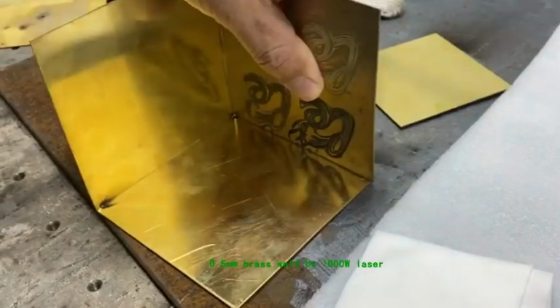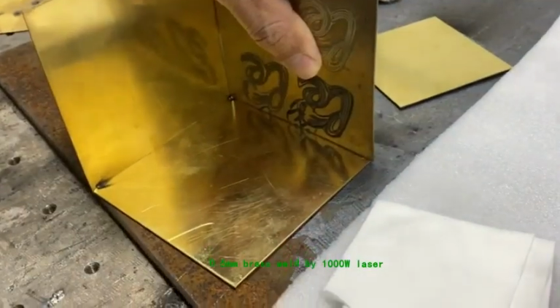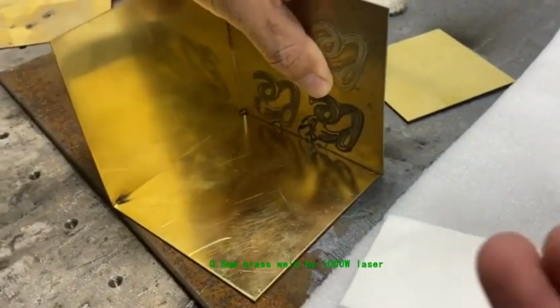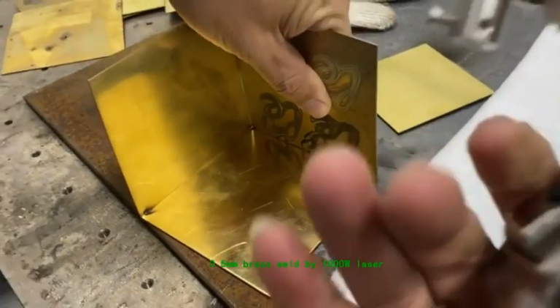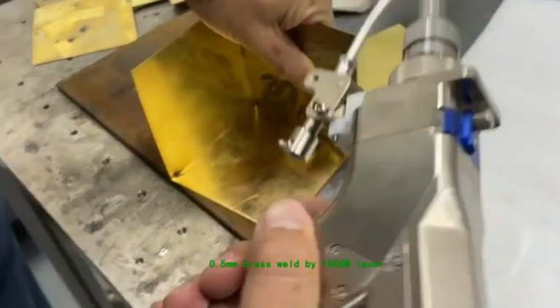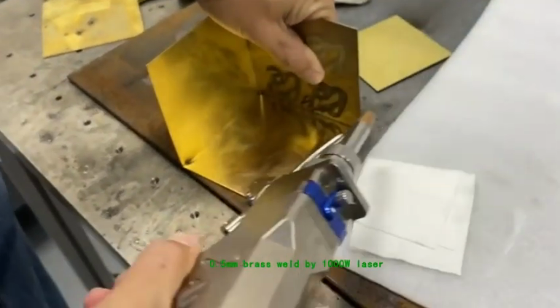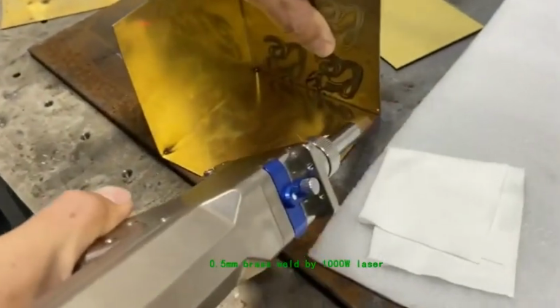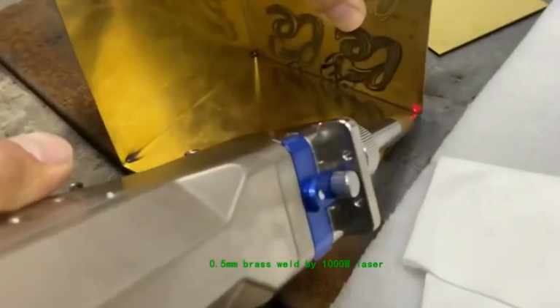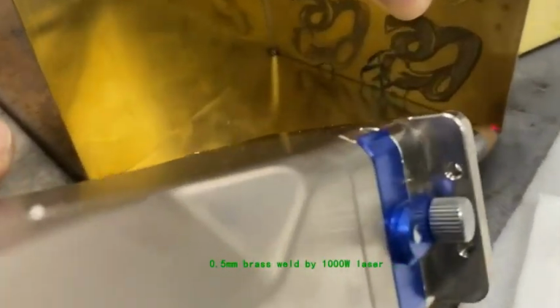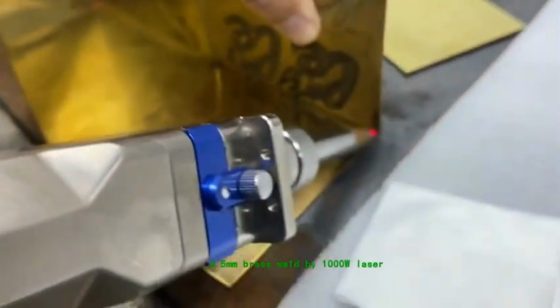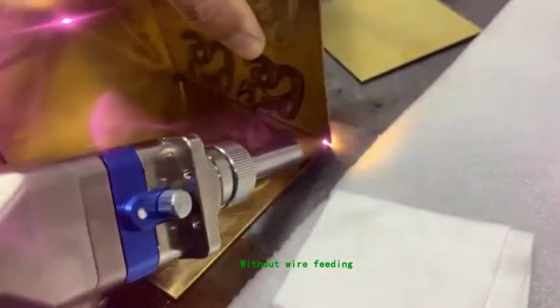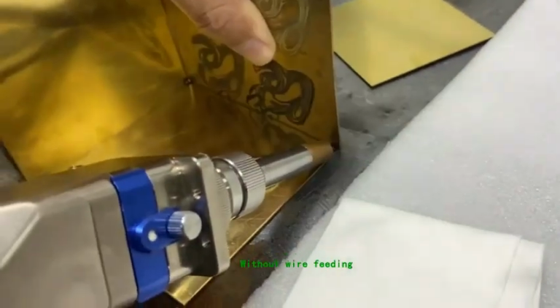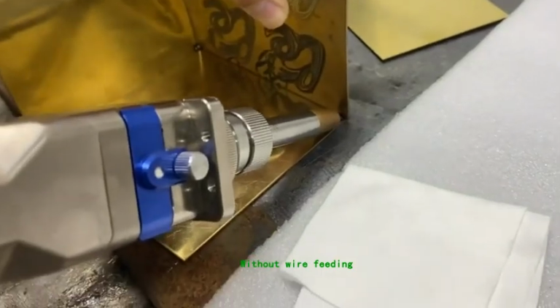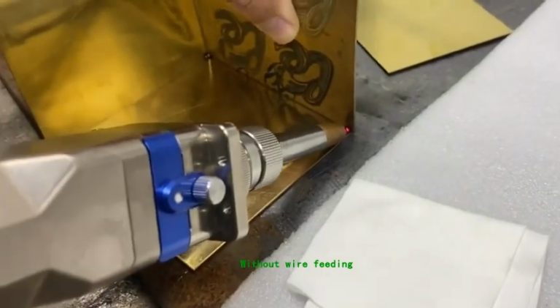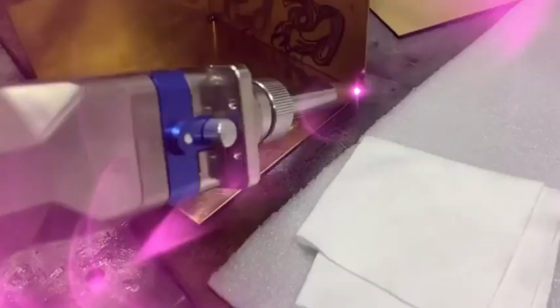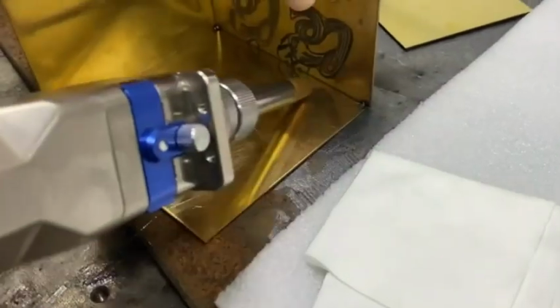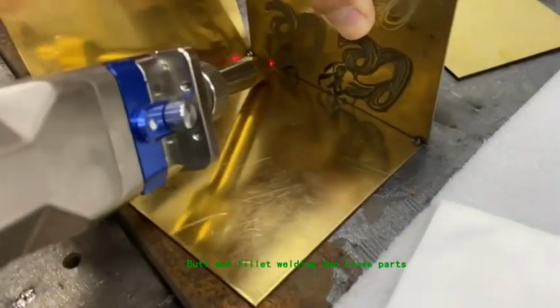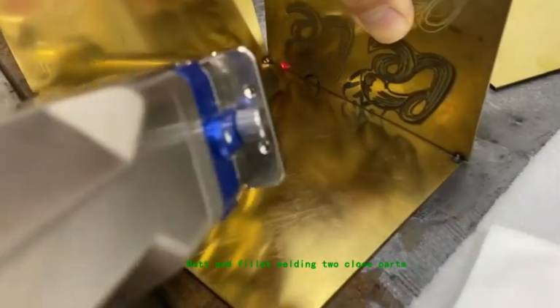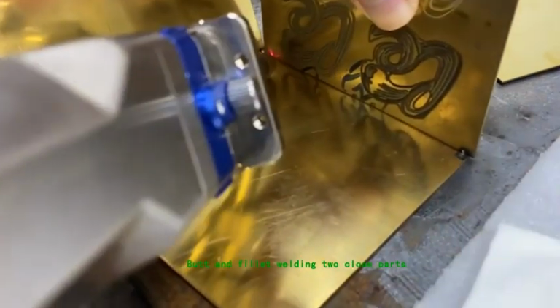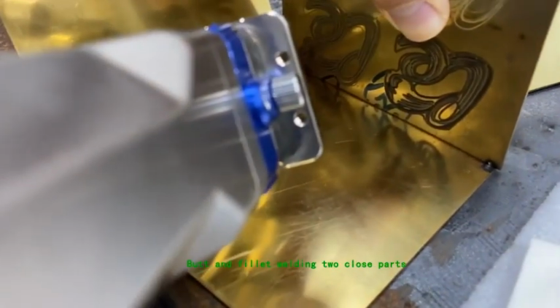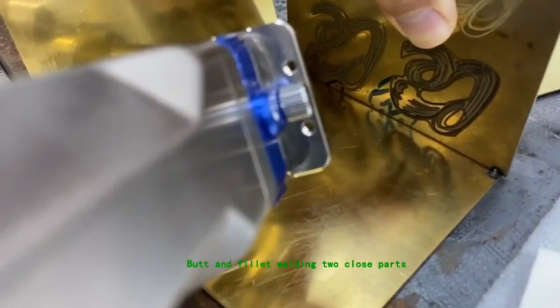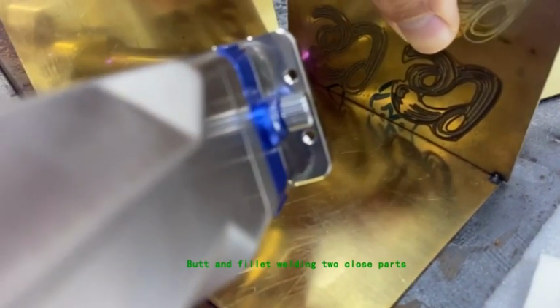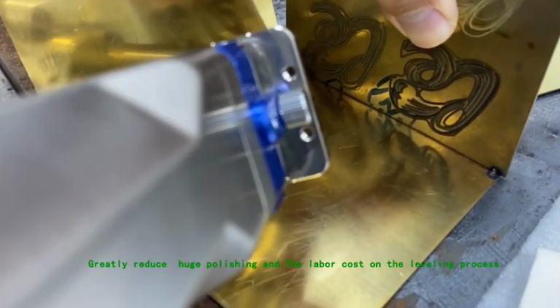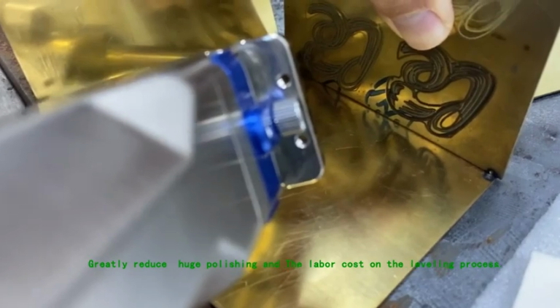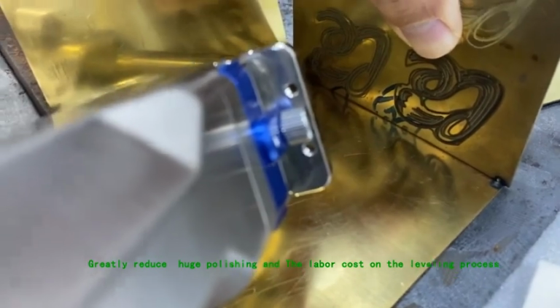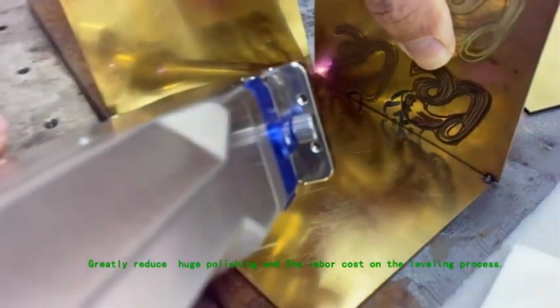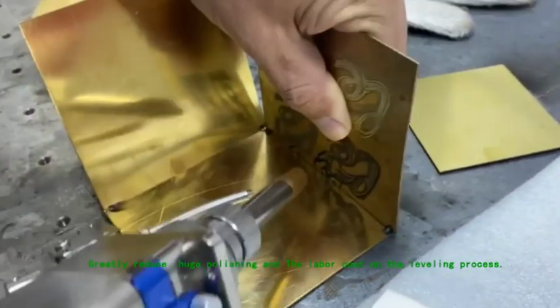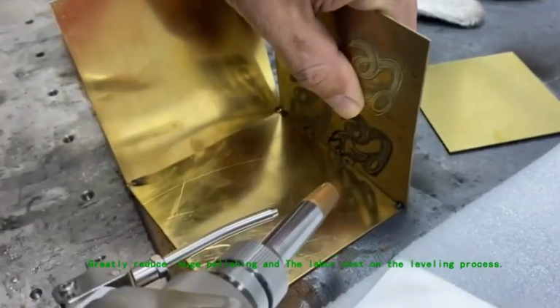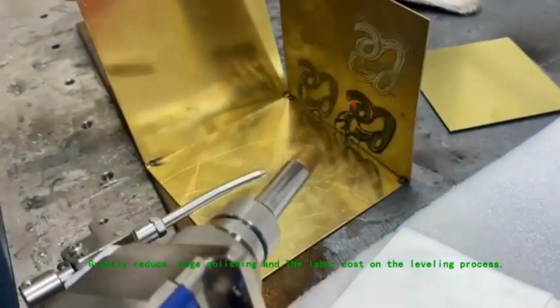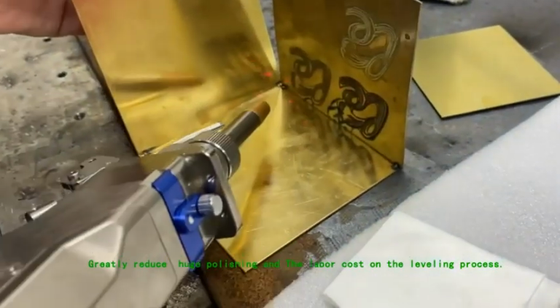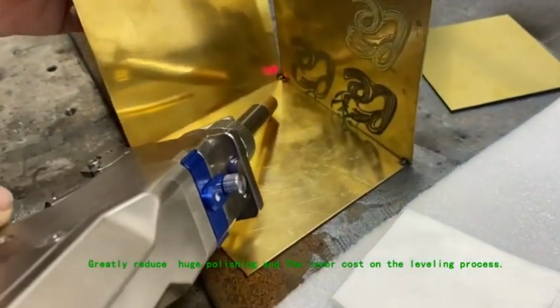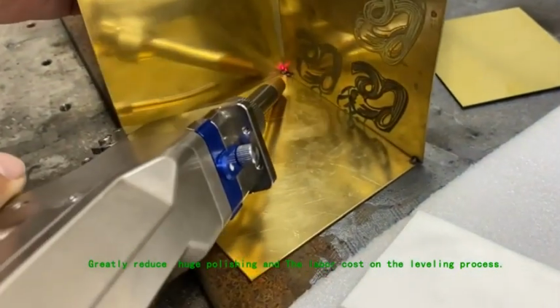0 to 5mm brass weld by 1000W laser, without wire feeding. Butt and fillet welding to close parts greatly reduces huge polishing and labor cost on the leveling process.